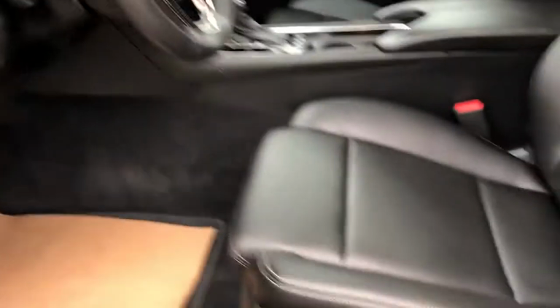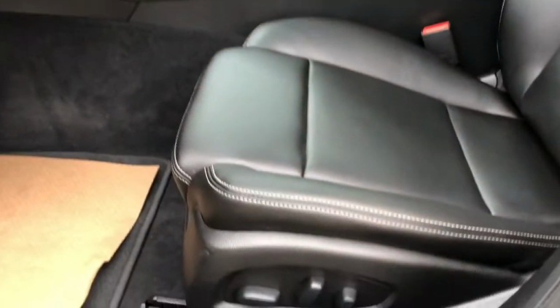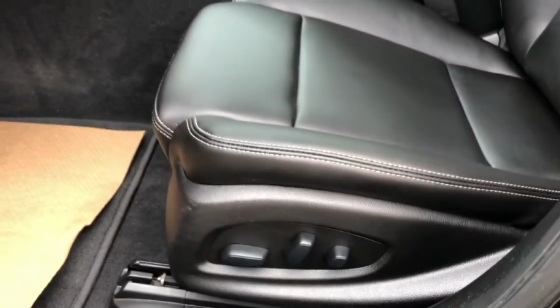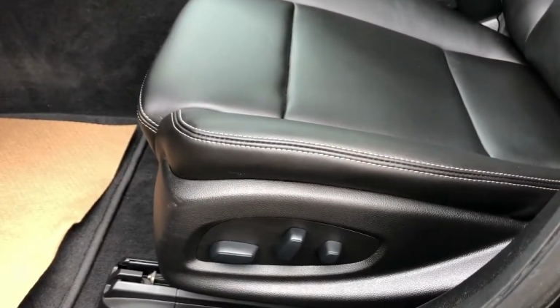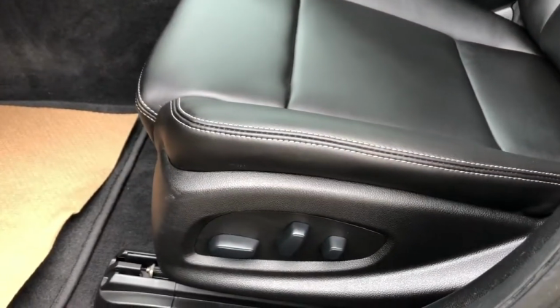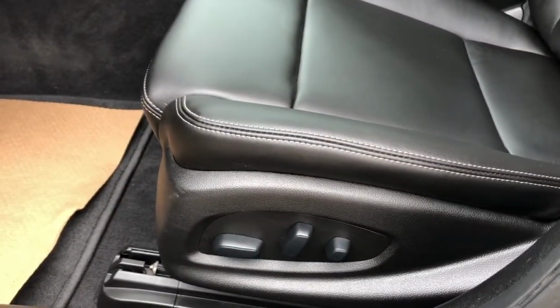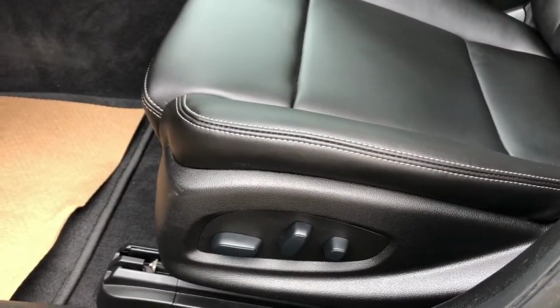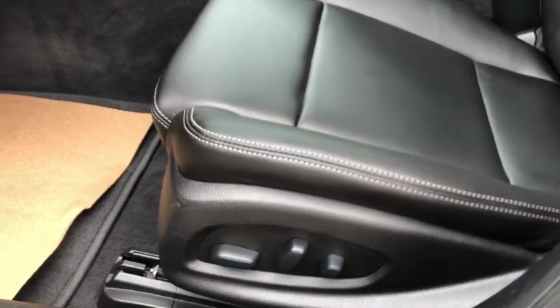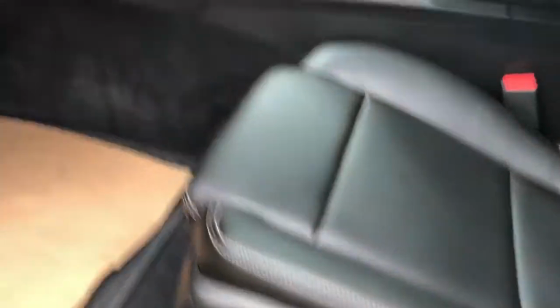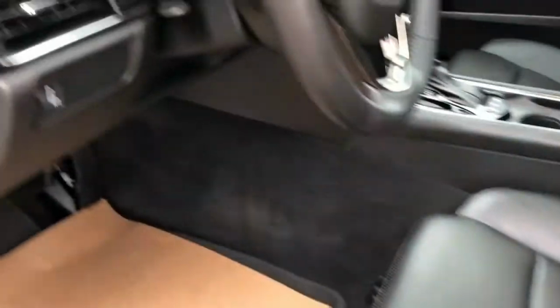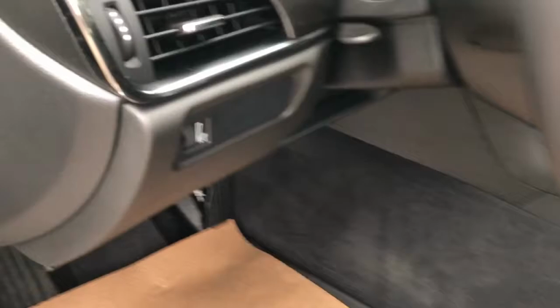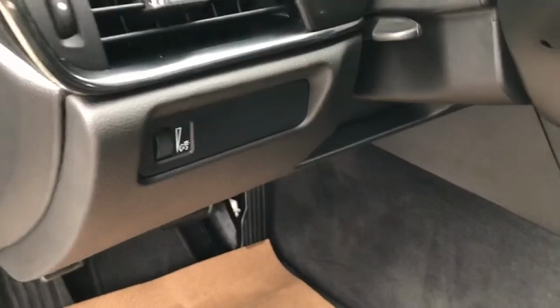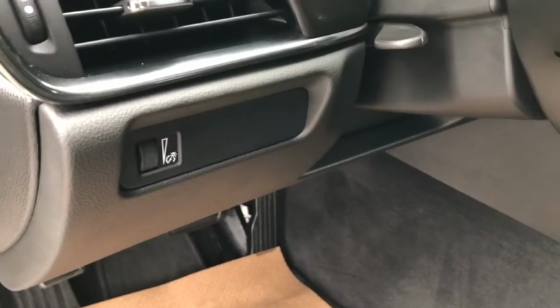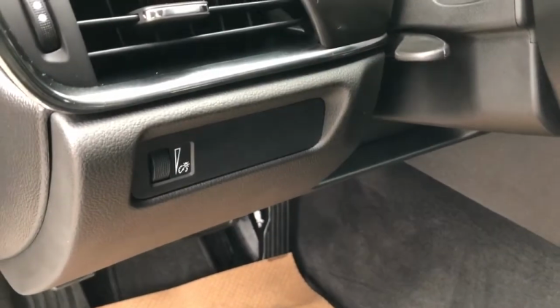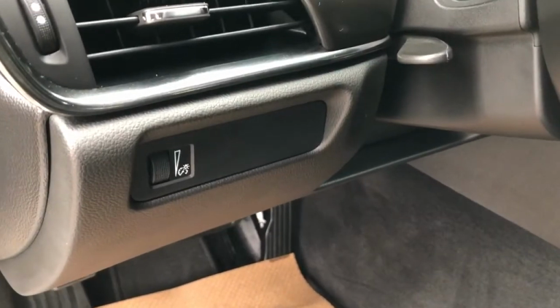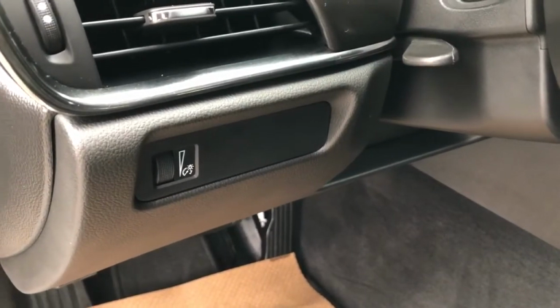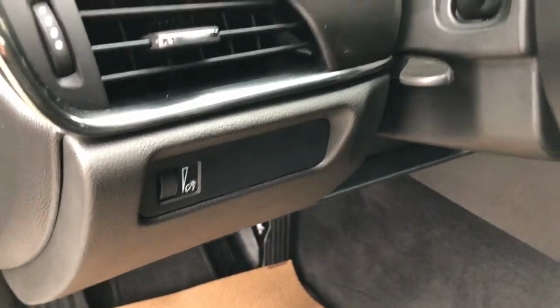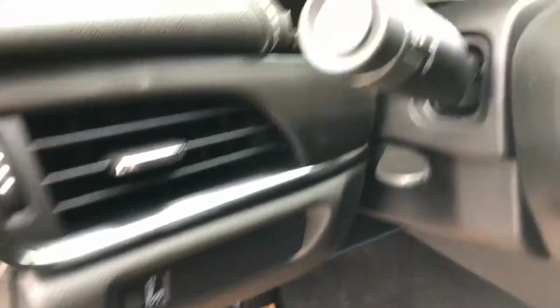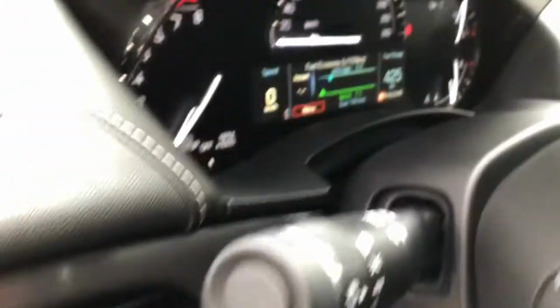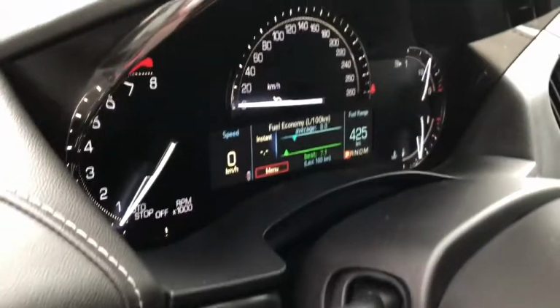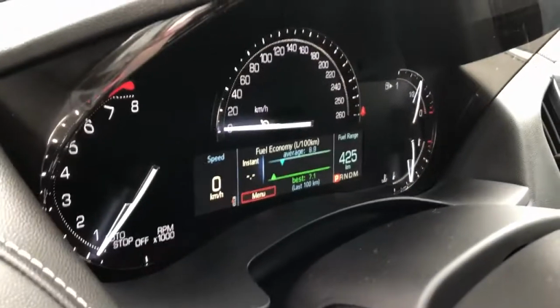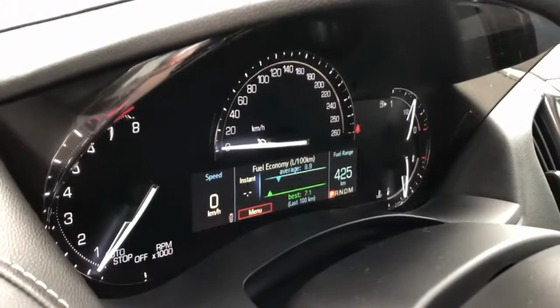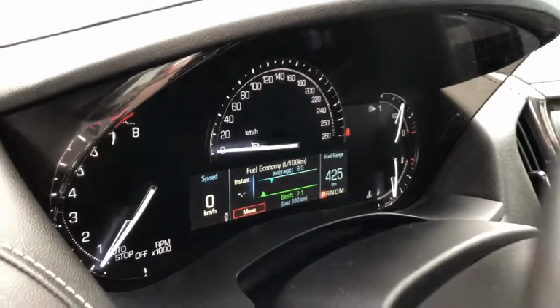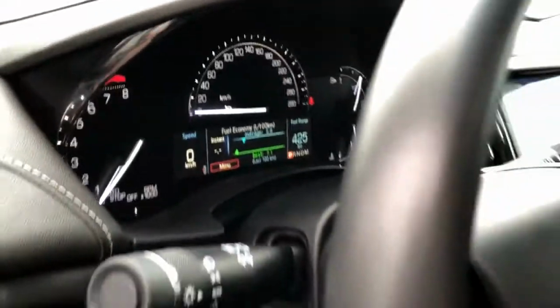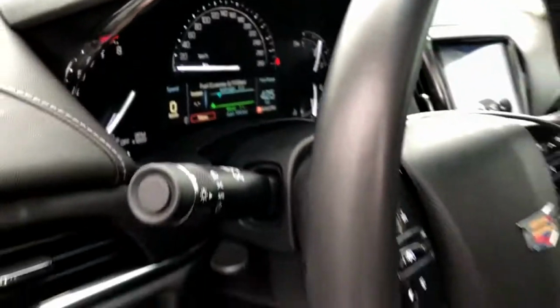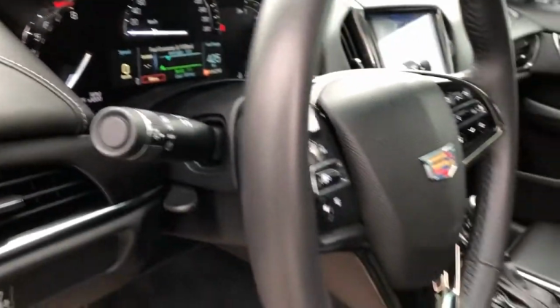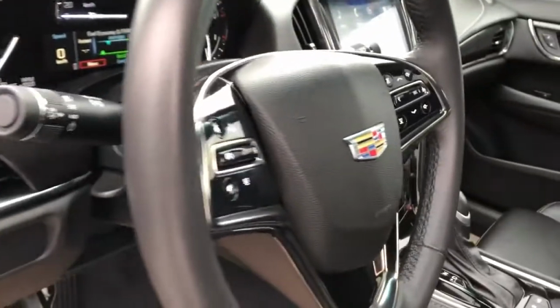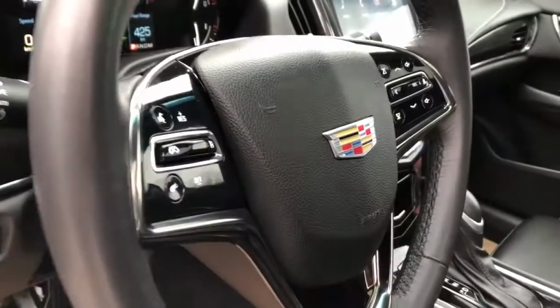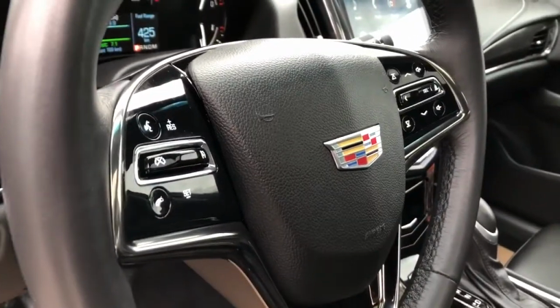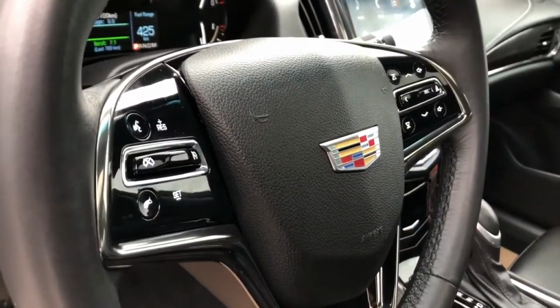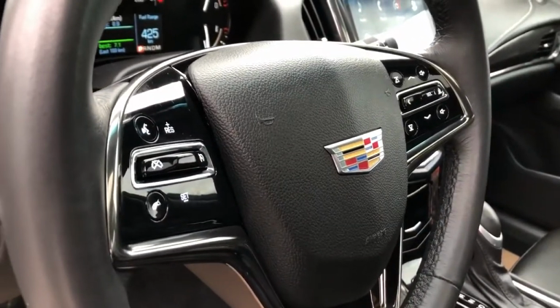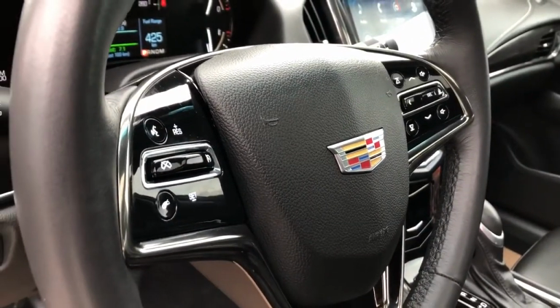Inside the front seats we have our power seat adjustment and lumbar support controls. To the left of the steering wheel we have our interior lighting dimmer switch and then our gauge cluster with screen. Steering wheel controls for cruise control and radio.